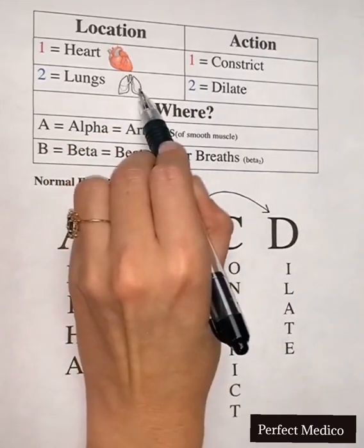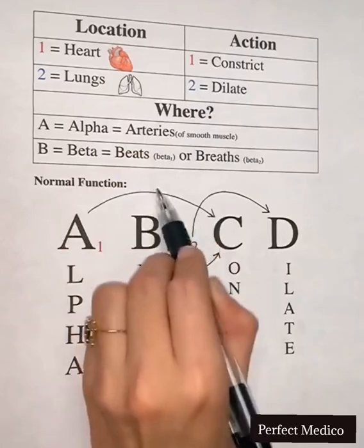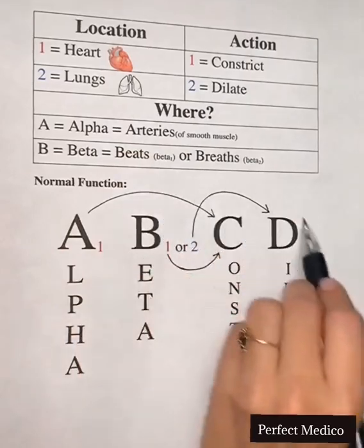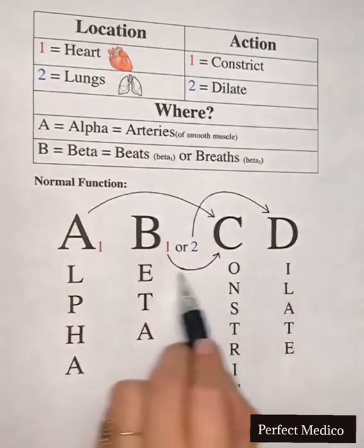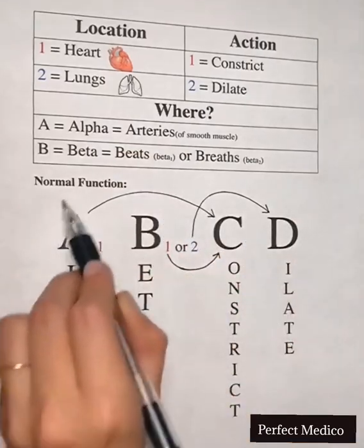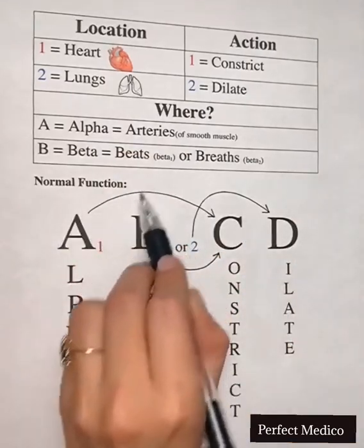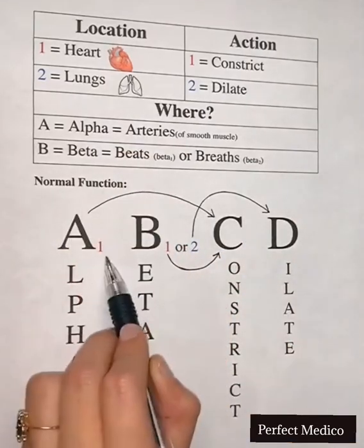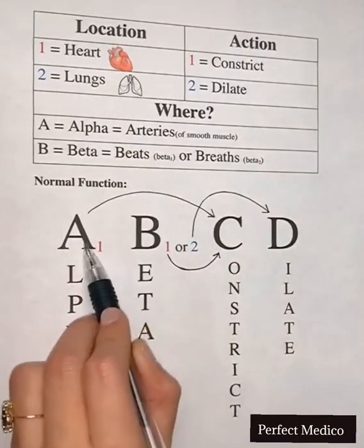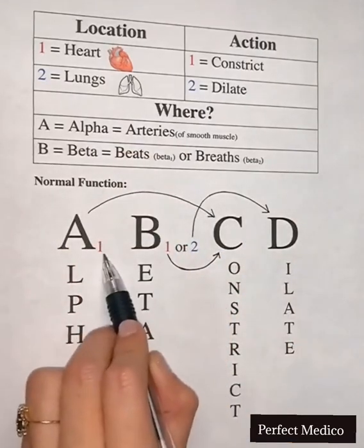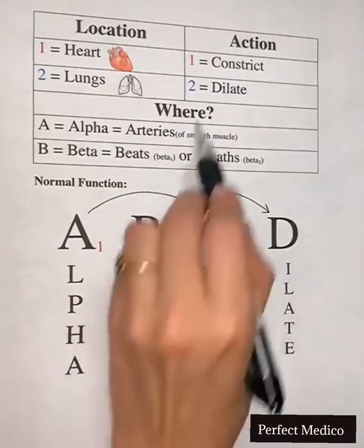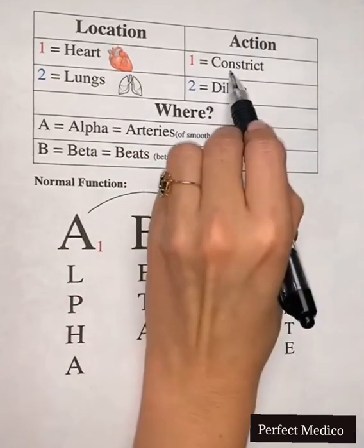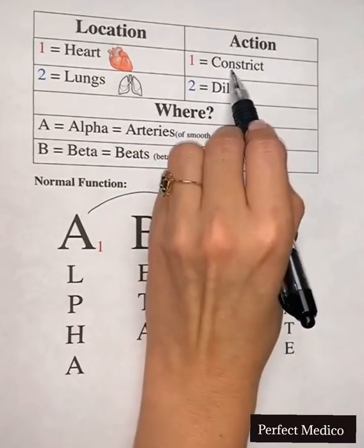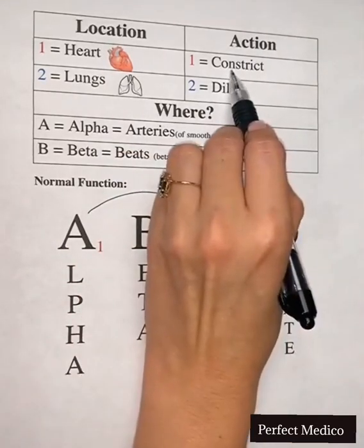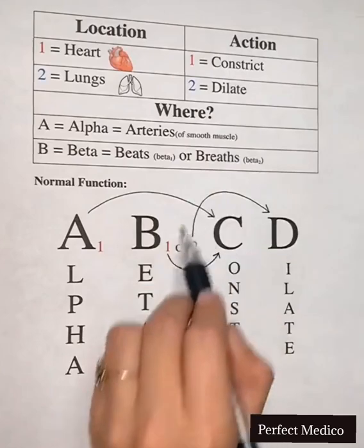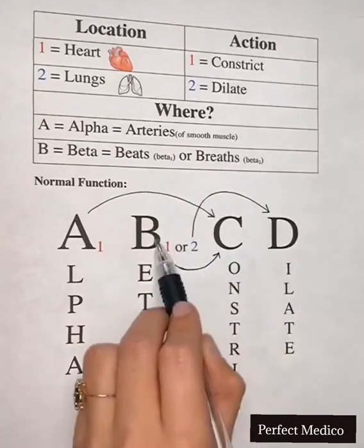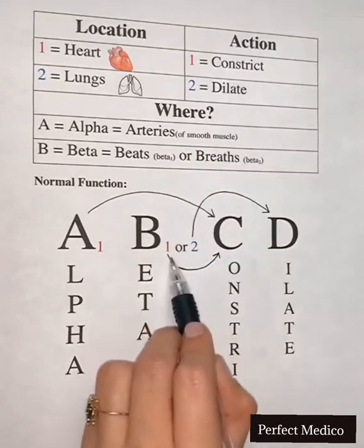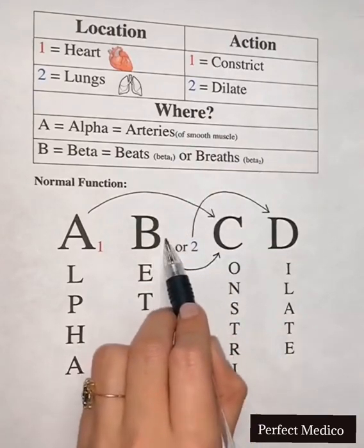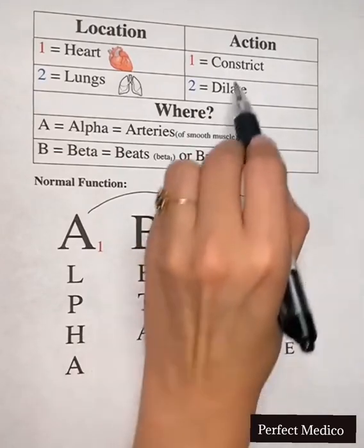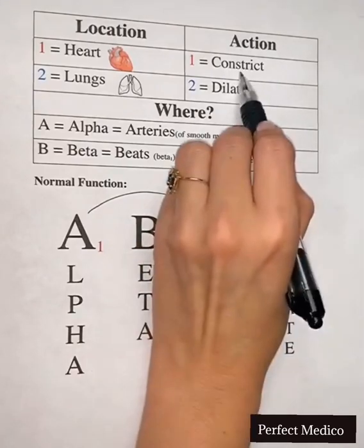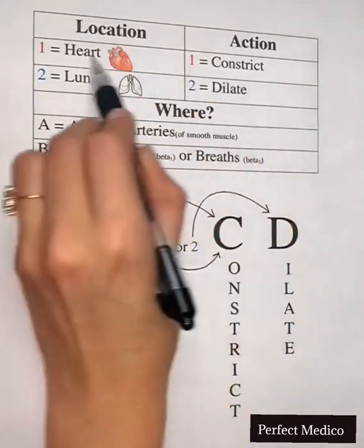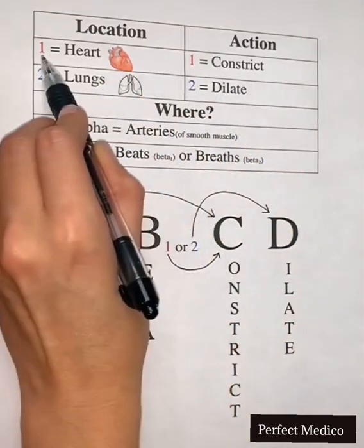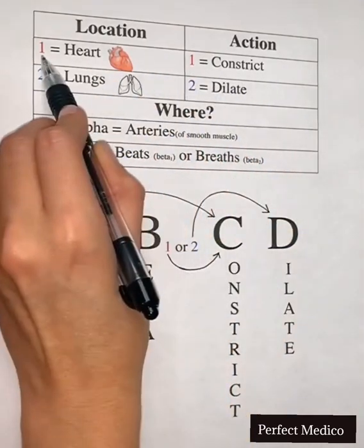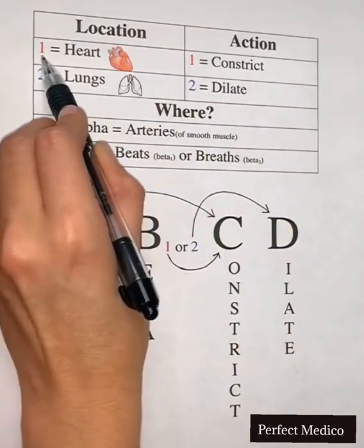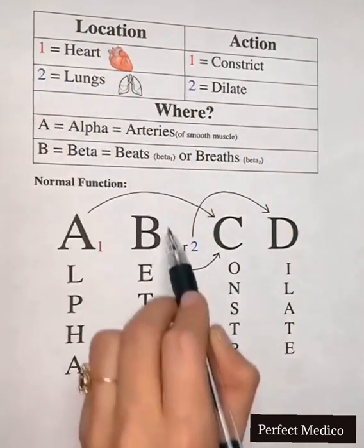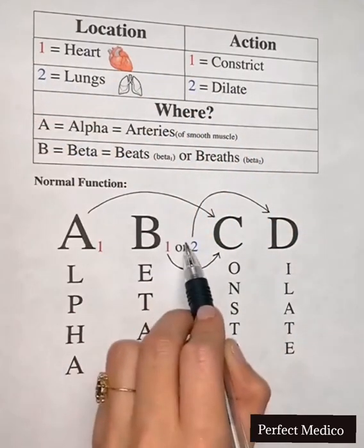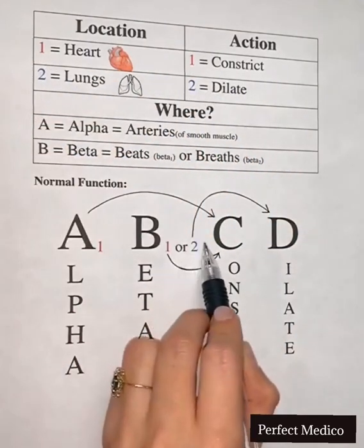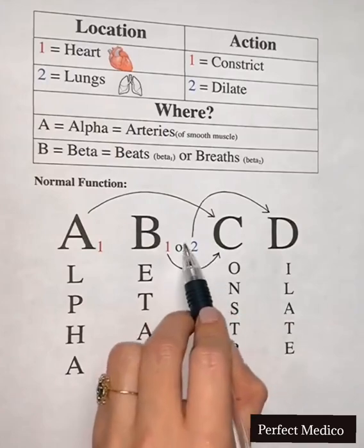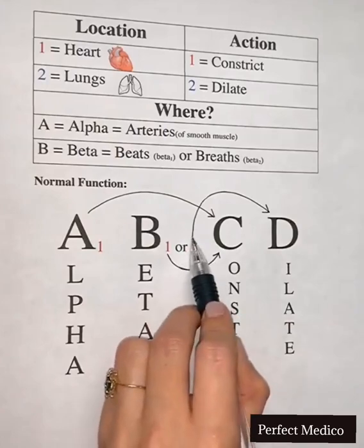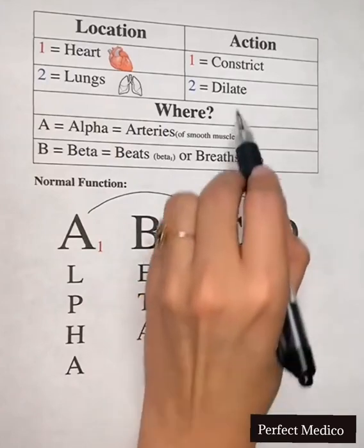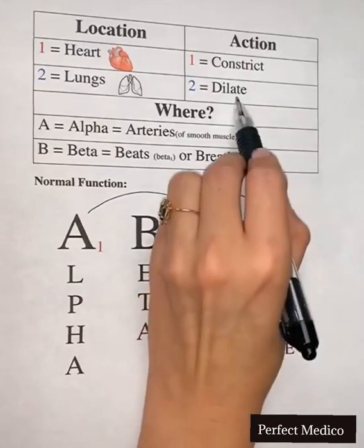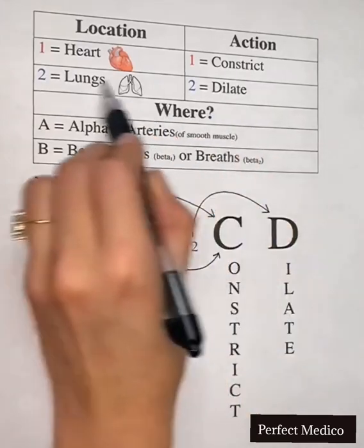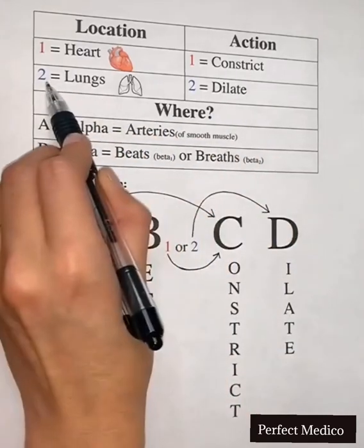In our sympathetic nervous system, alpha 1 receptors constrict the arteries and smooth muscles in various places in the body. Beta 1 receptors constrict vessels in the heart, which causes increased heart rate and force of those beats. Beta 2 receptors dilate the bronchioles in the lungs.